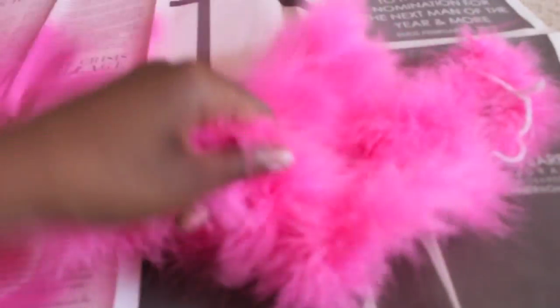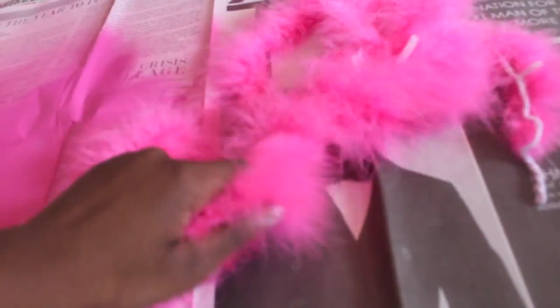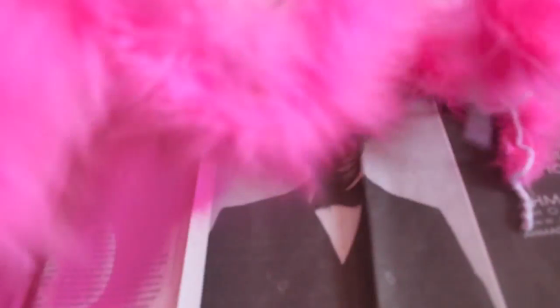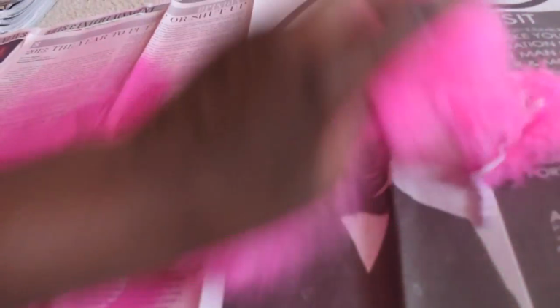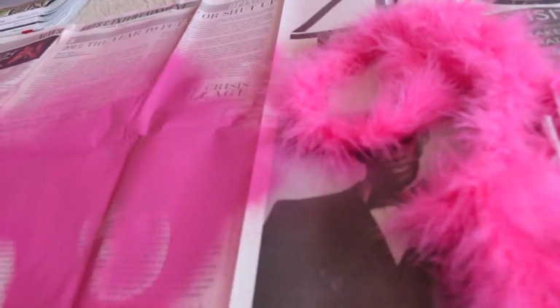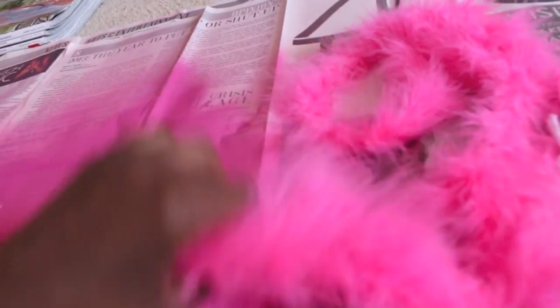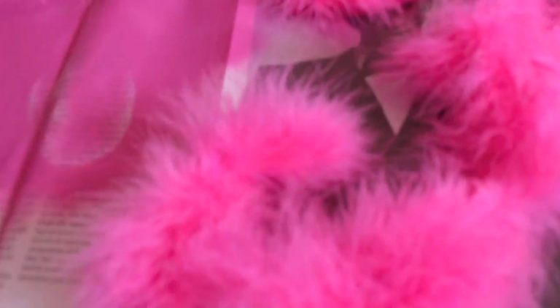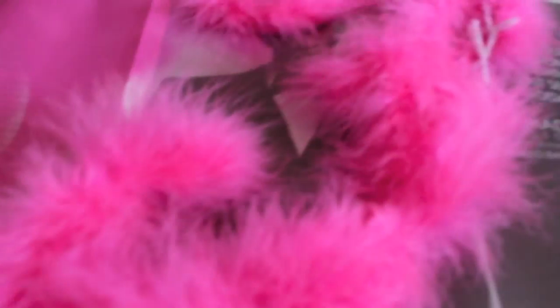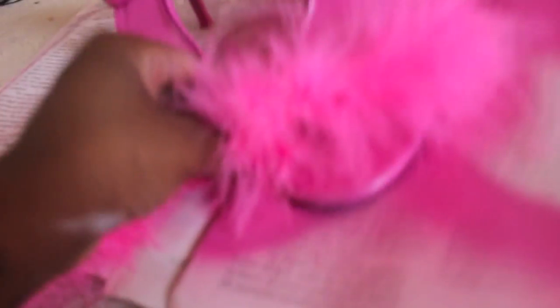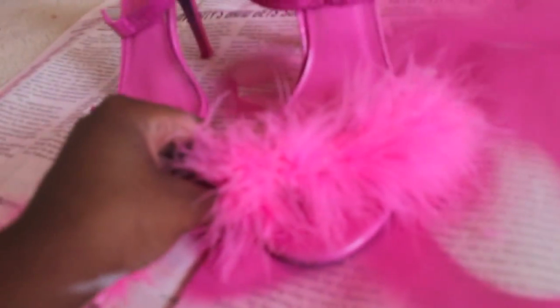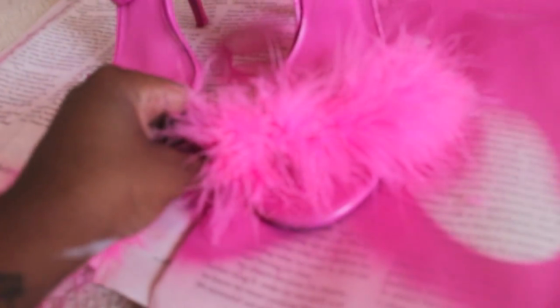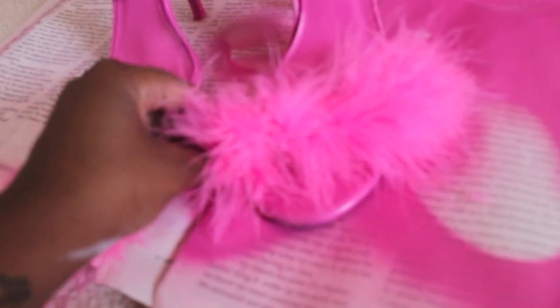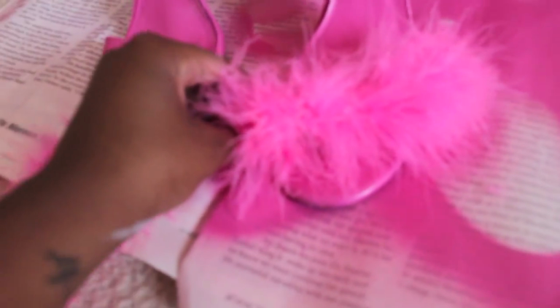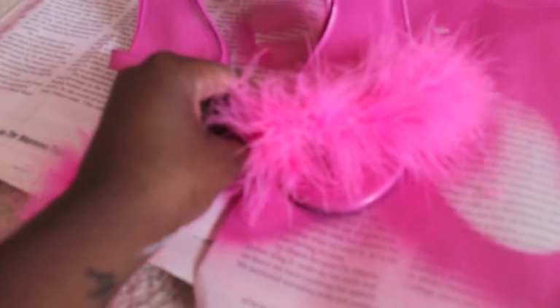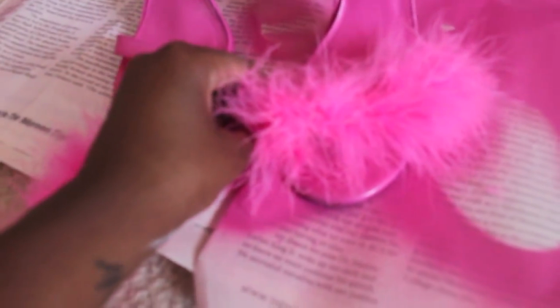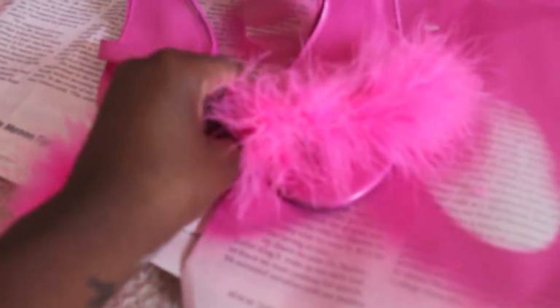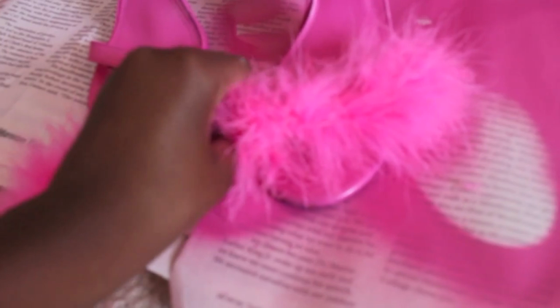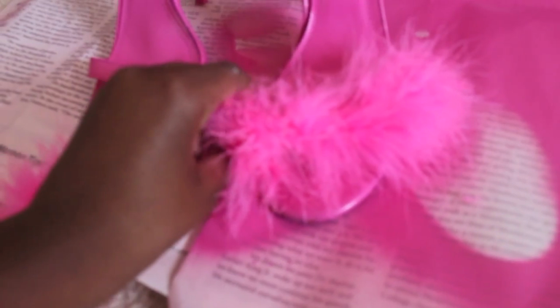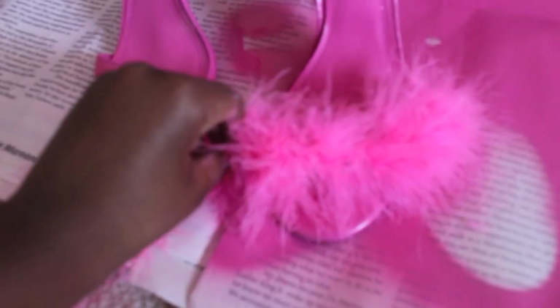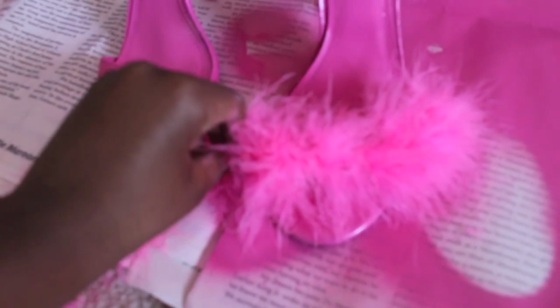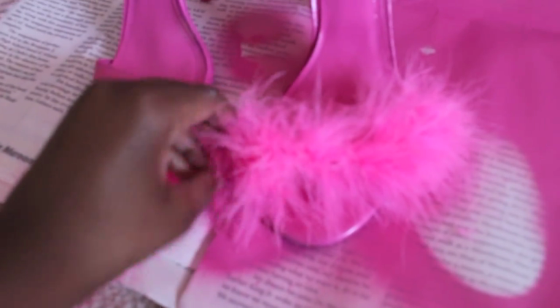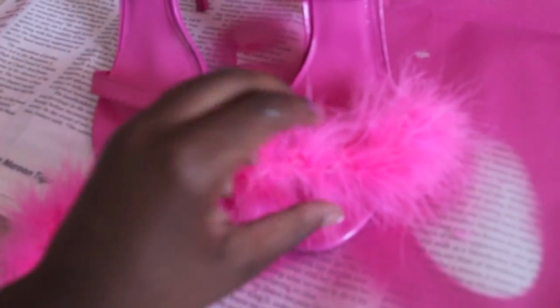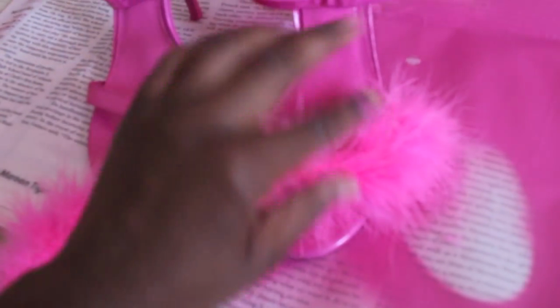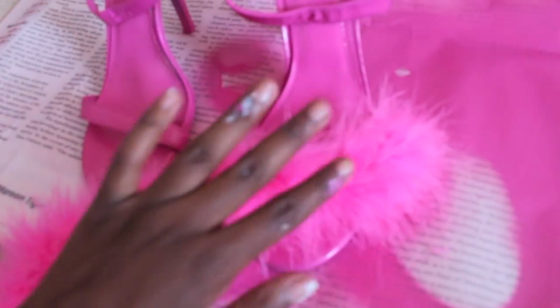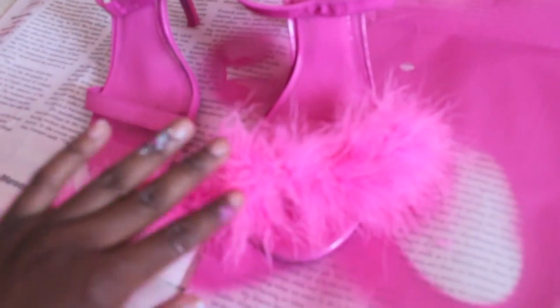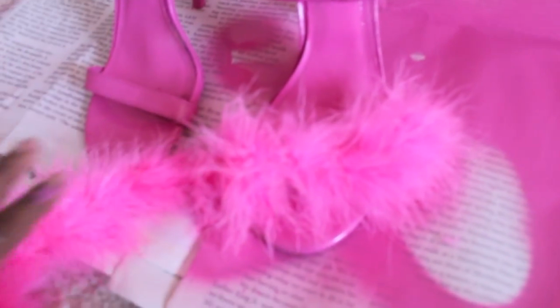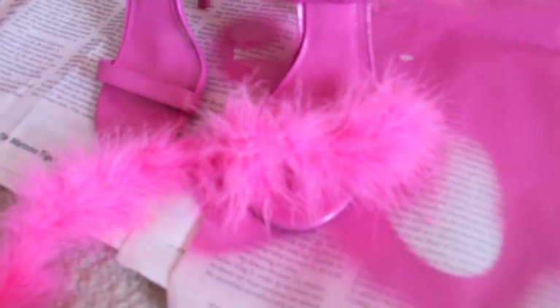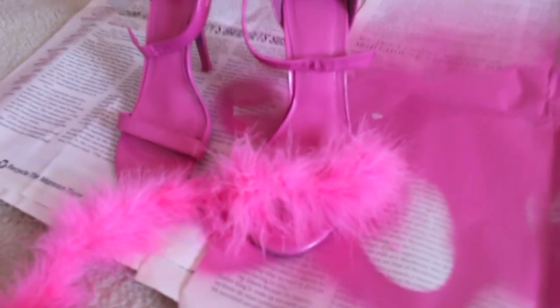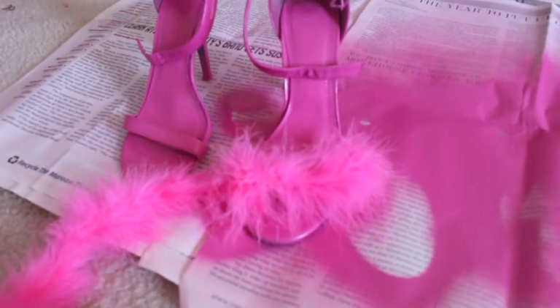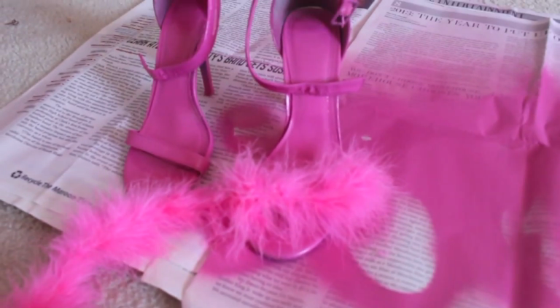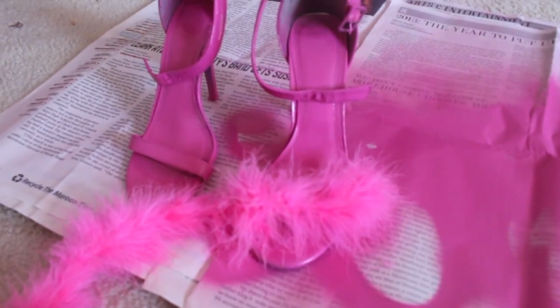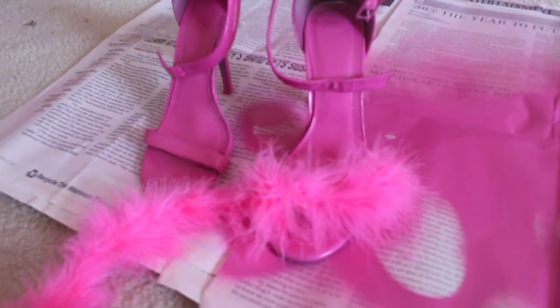Now we're going to take this pink boa. You can choose any color you would like — I chose pink. And we're going to size it, make sure it fits the heel, and prepare to glue.